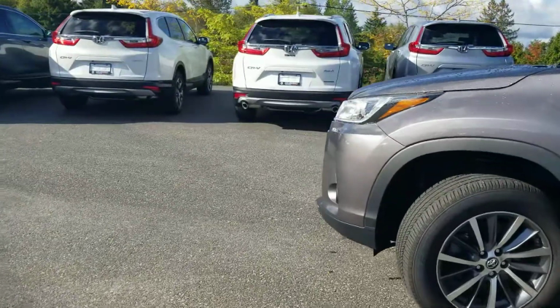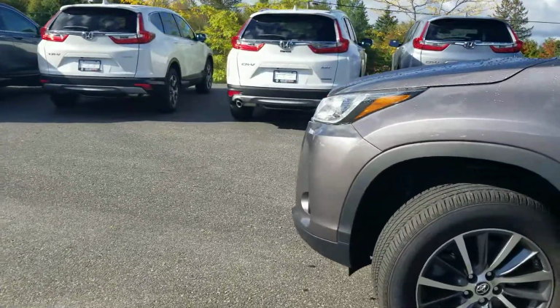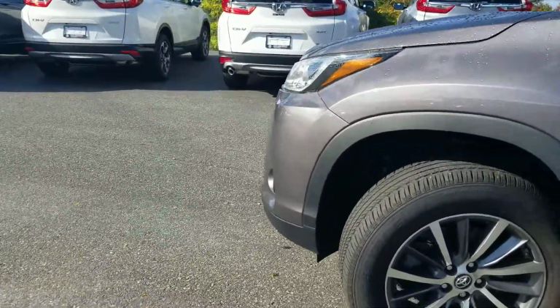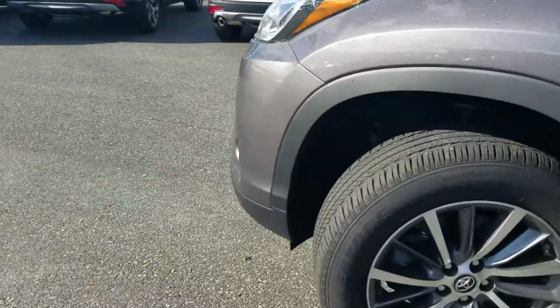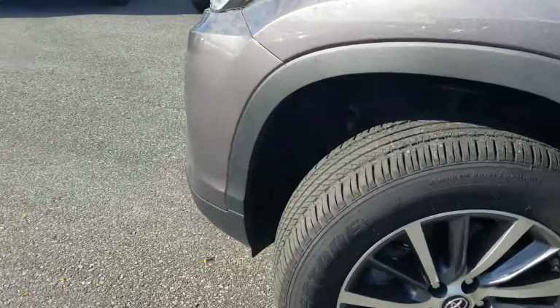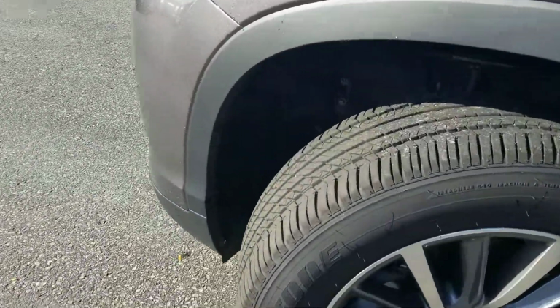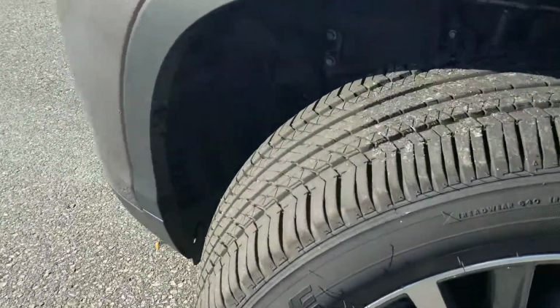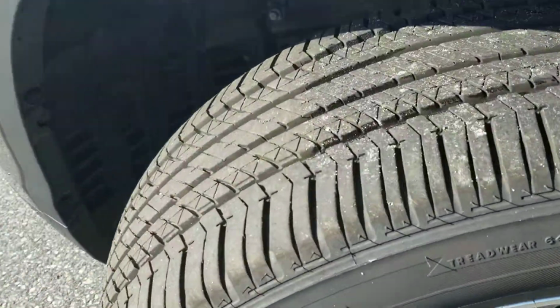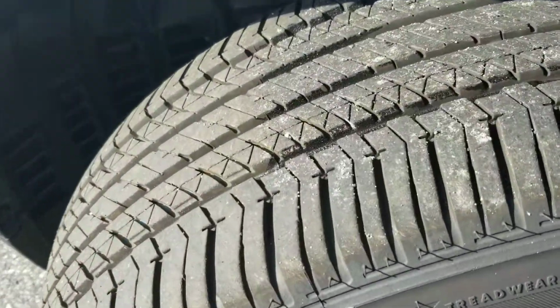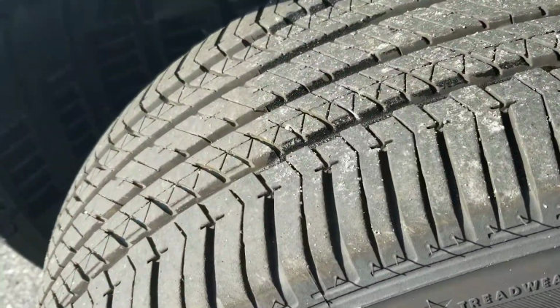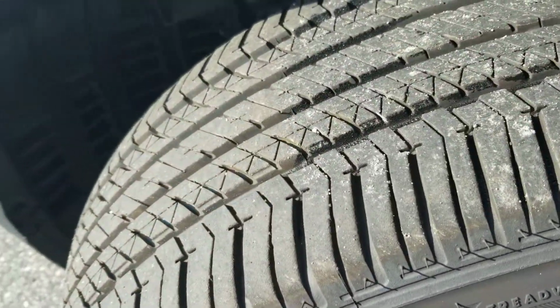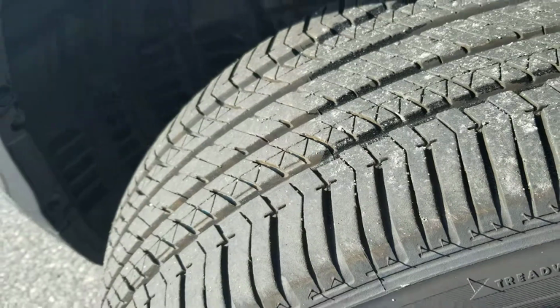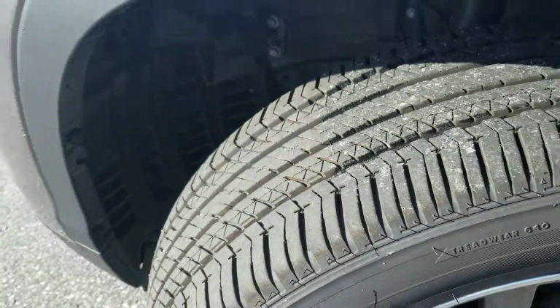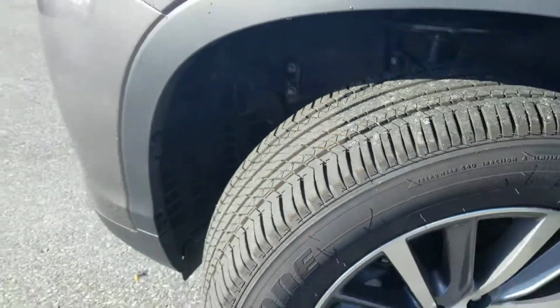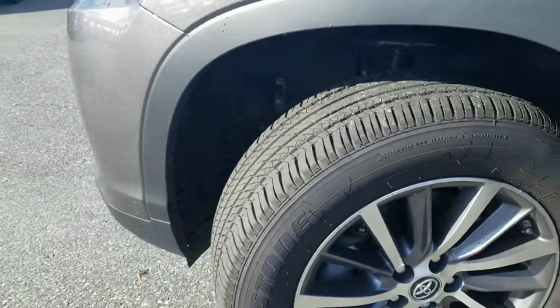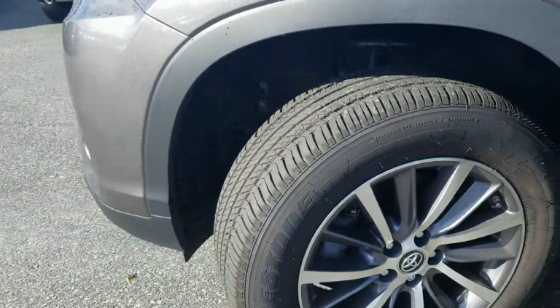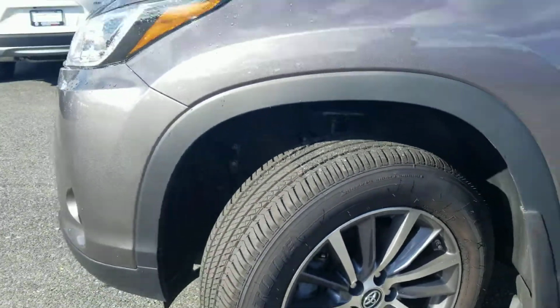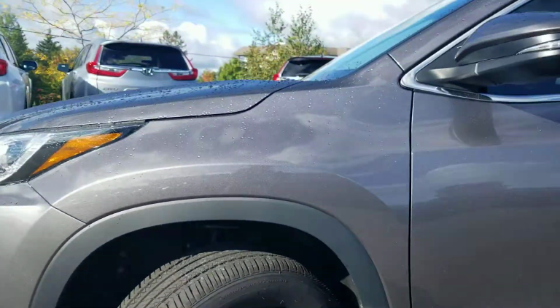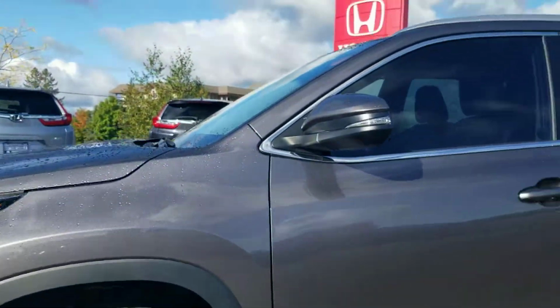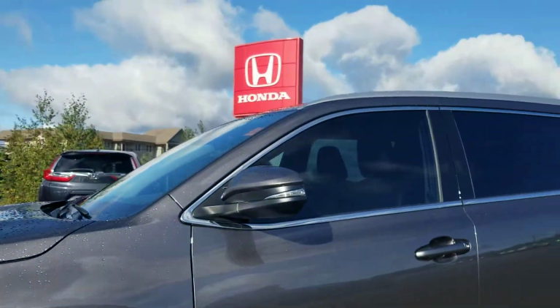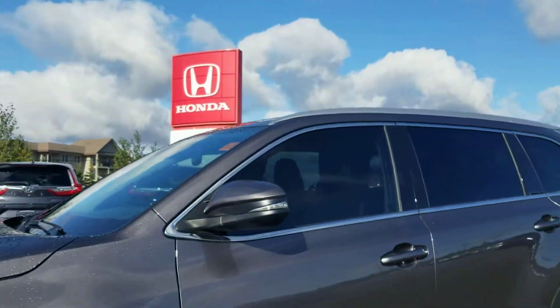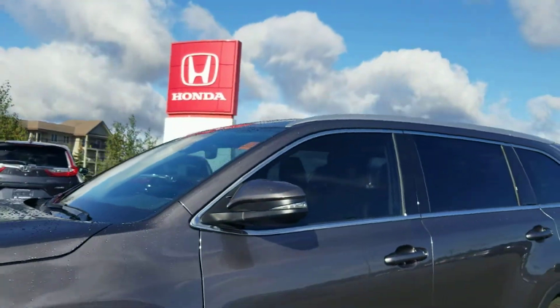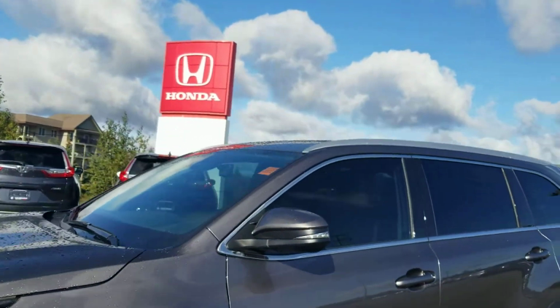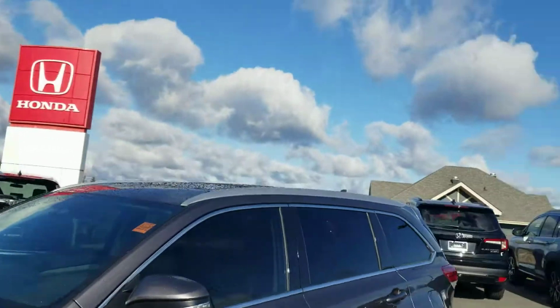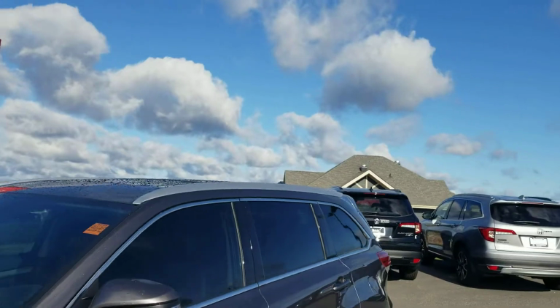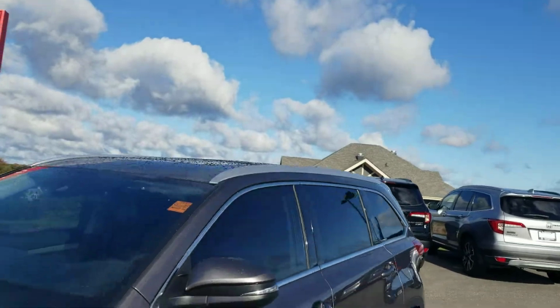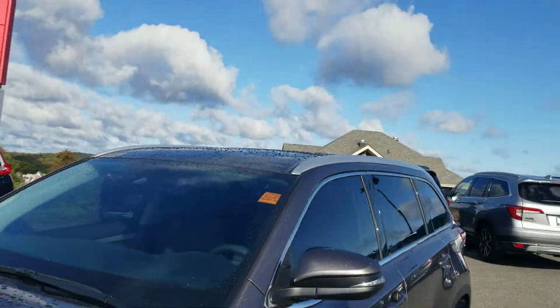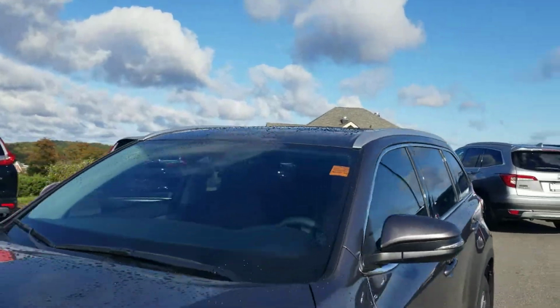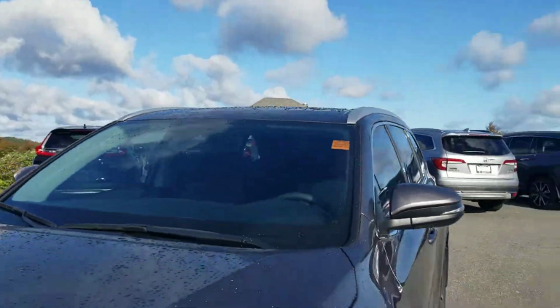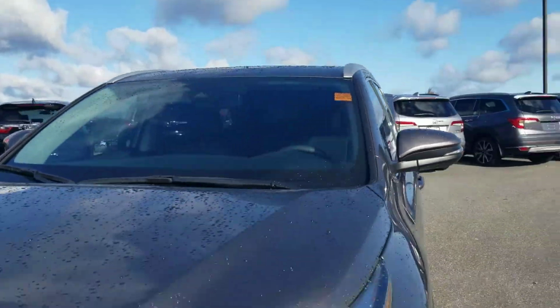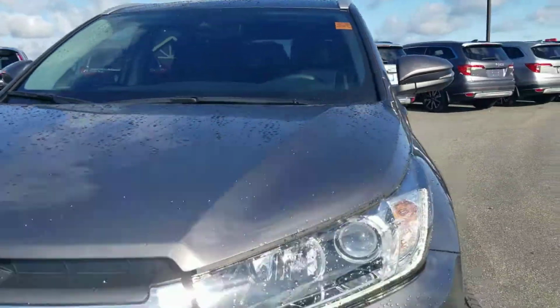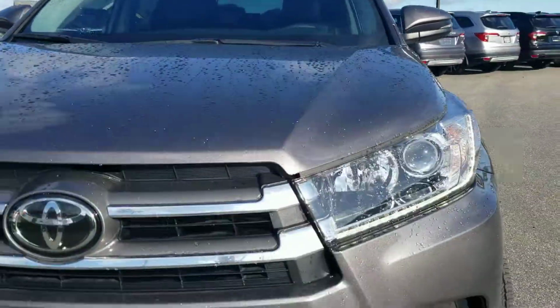Tire tread on this vehicle is in excellent condition. Tires look like new. Rims are in great shape. It does have roof rails. Very clean front end.